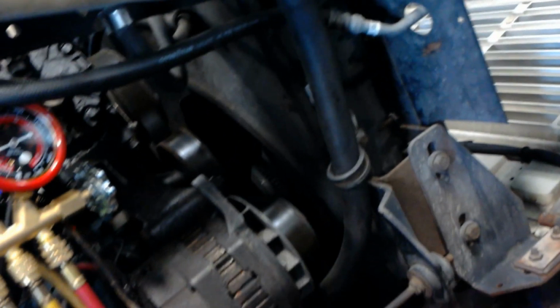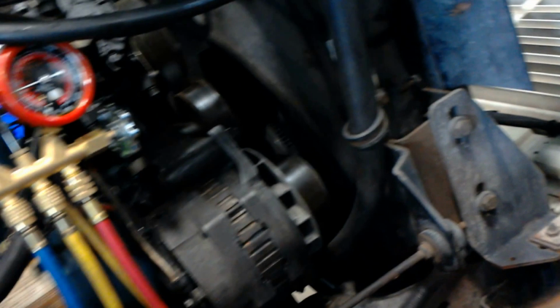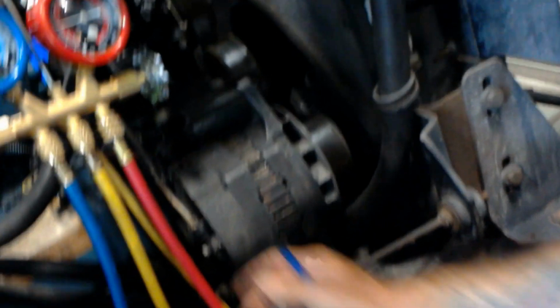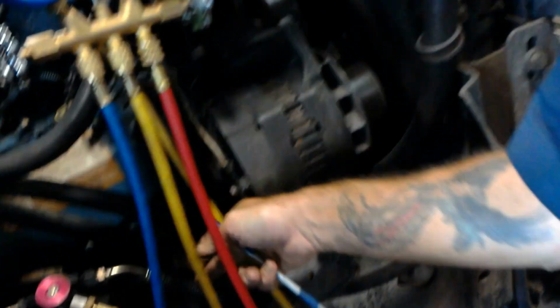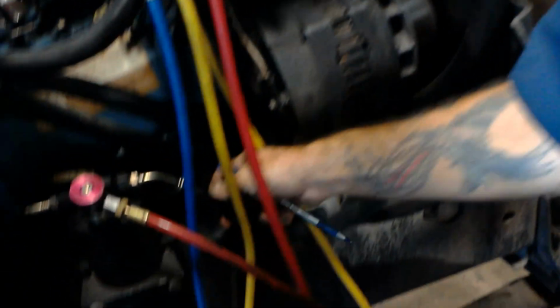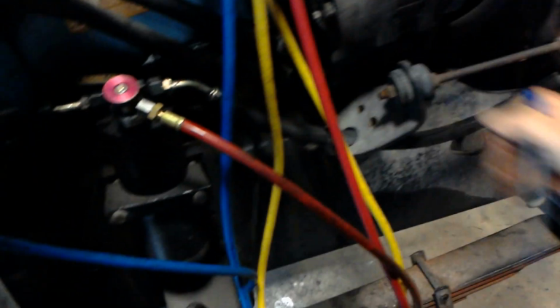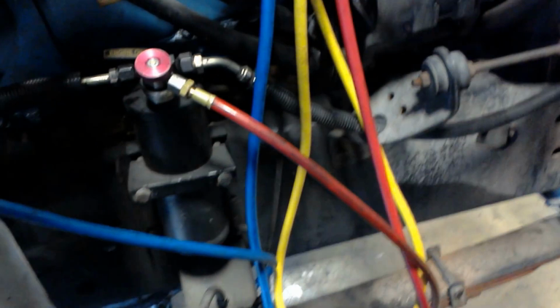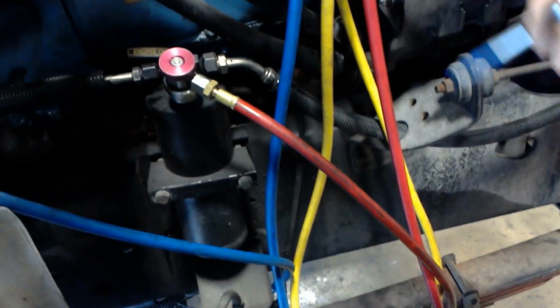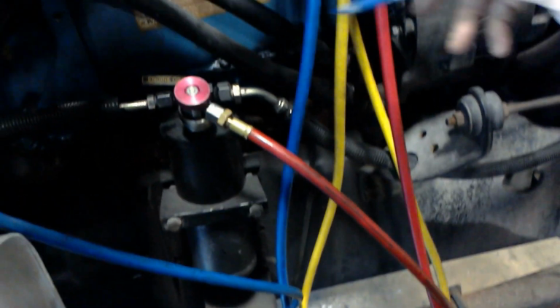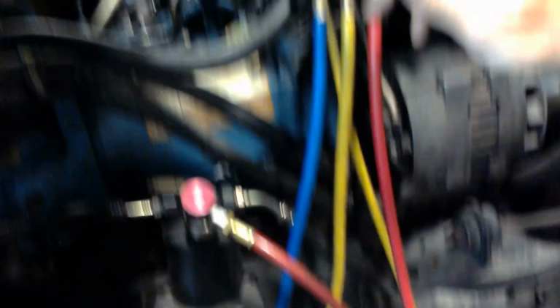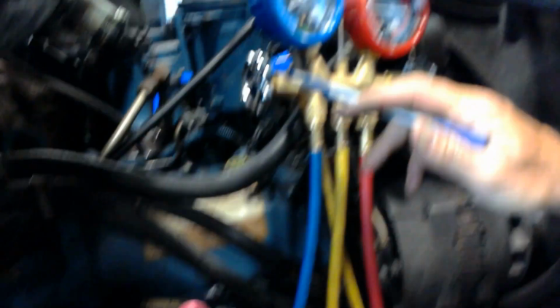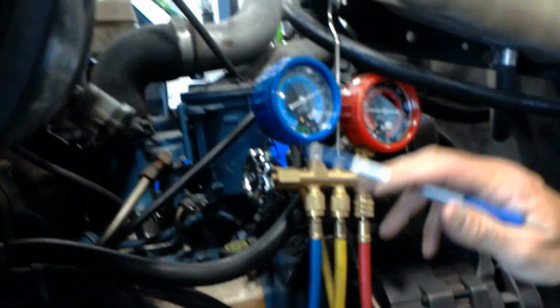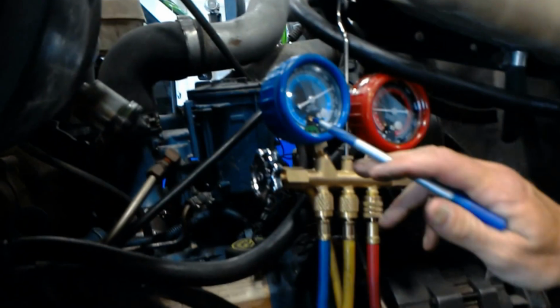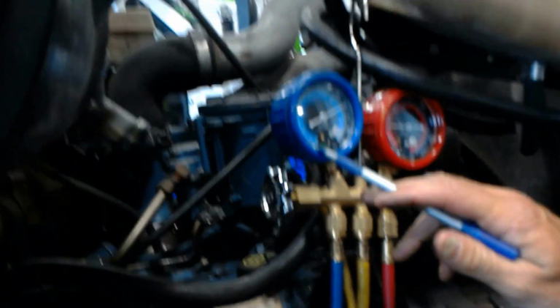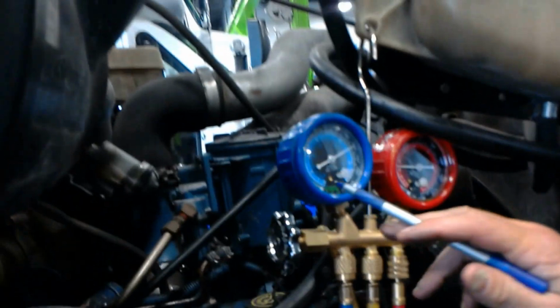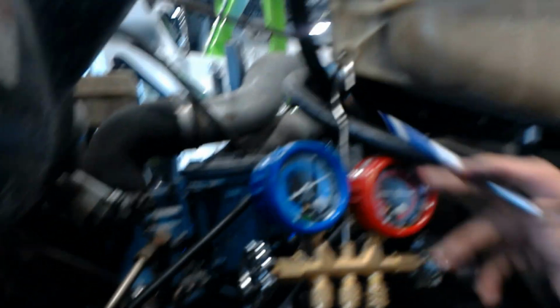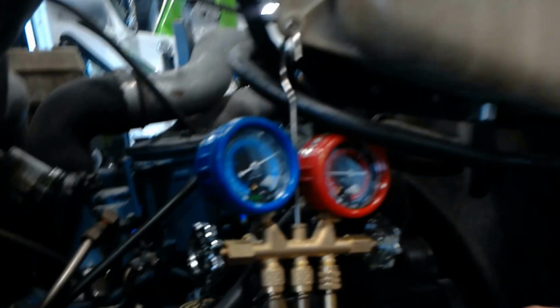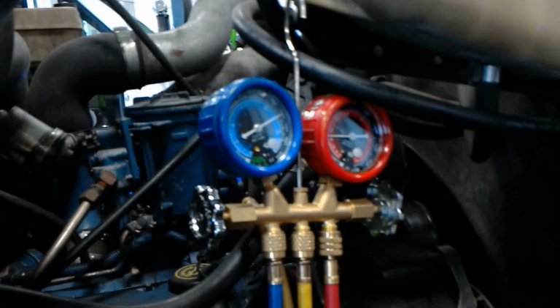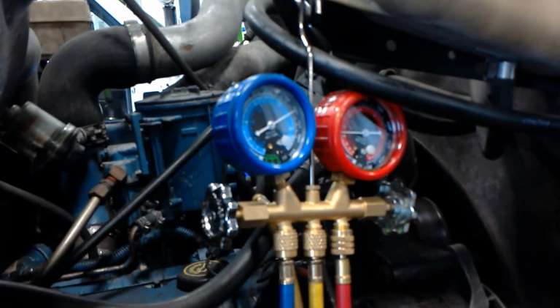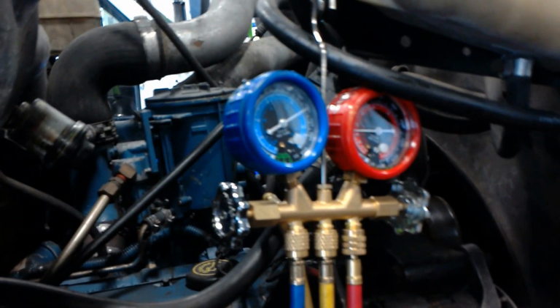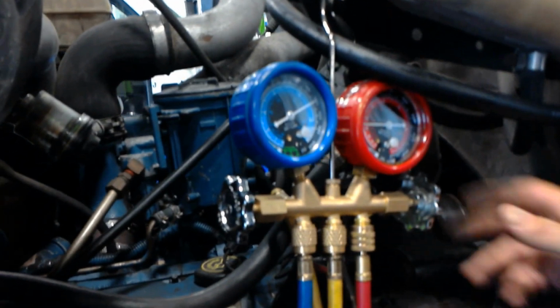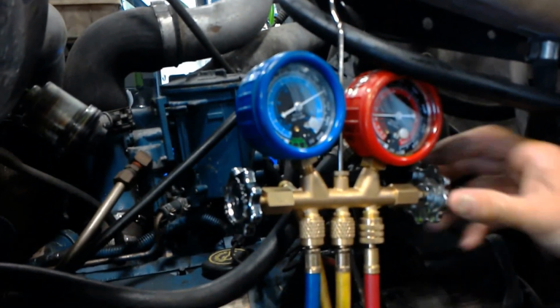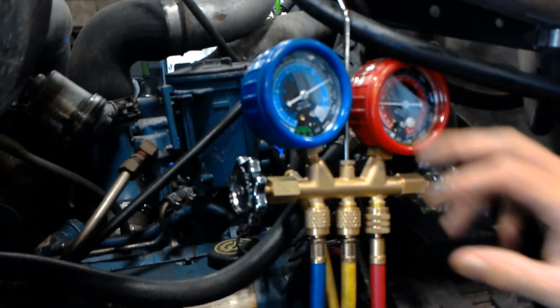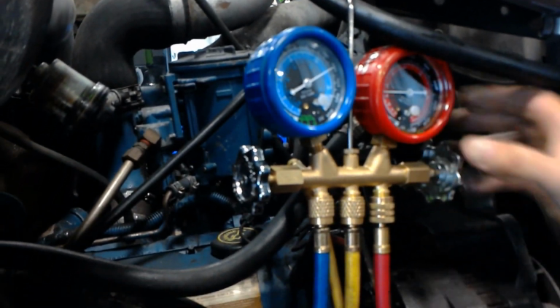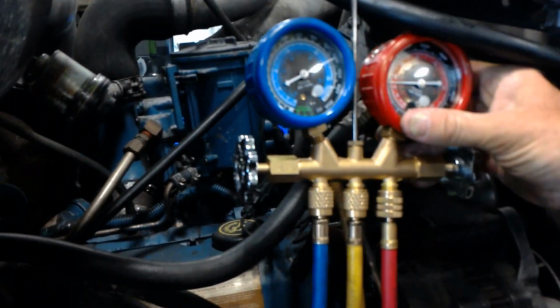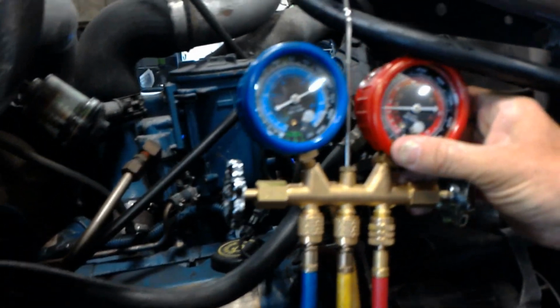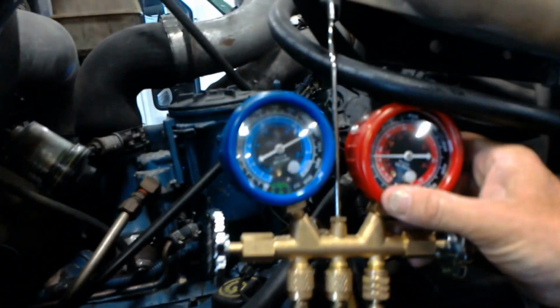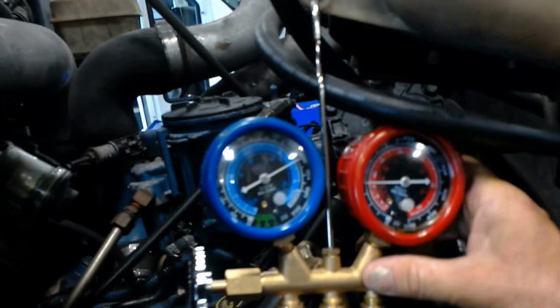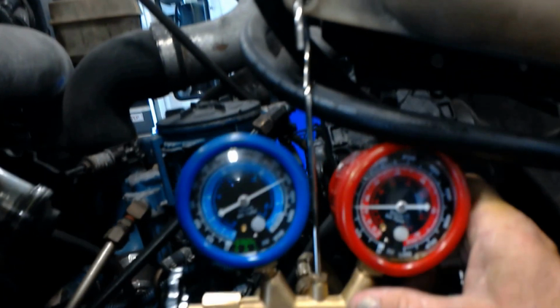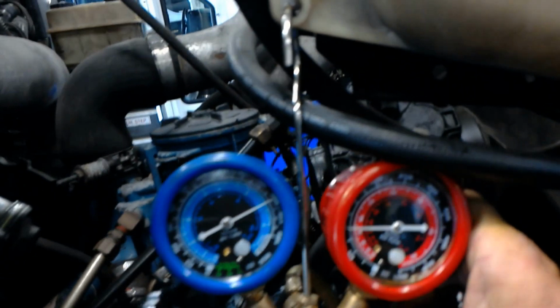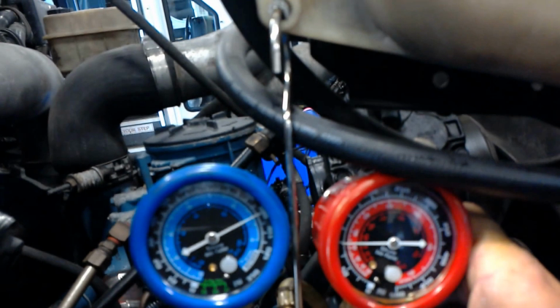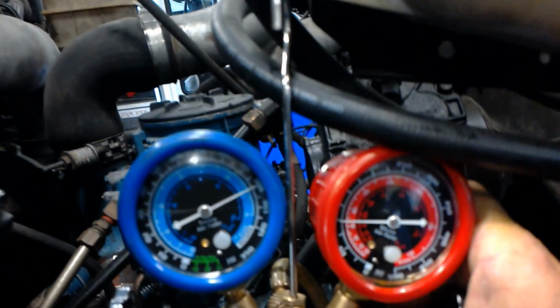This one here looks pretty good. The next thing I did, I looked at my gauges — I want to see what my system pressure is. Right now it looks pretty good. That's a good static pressure for right now.